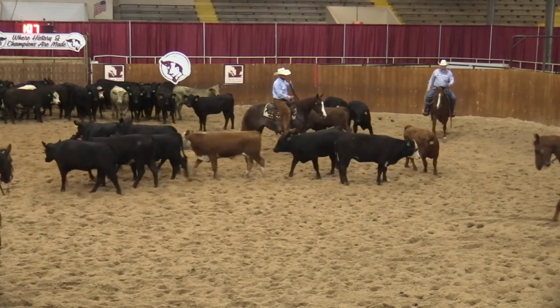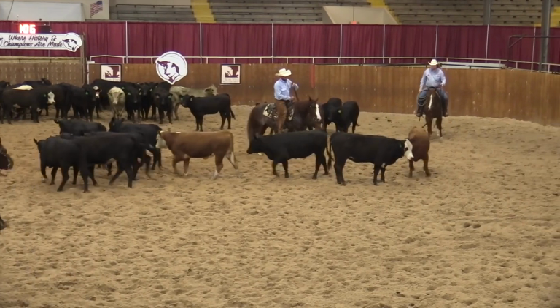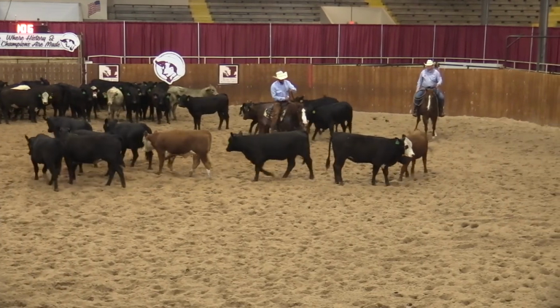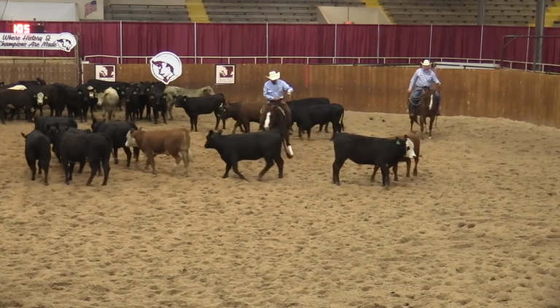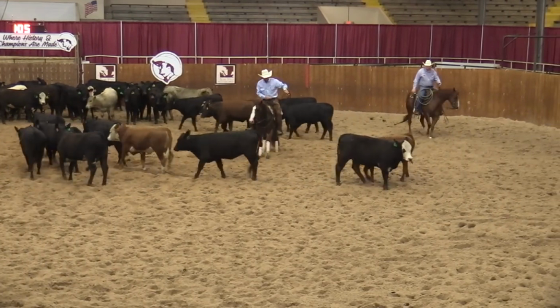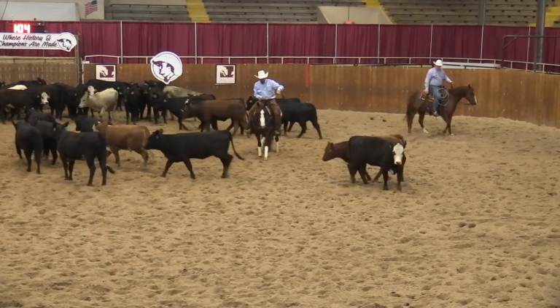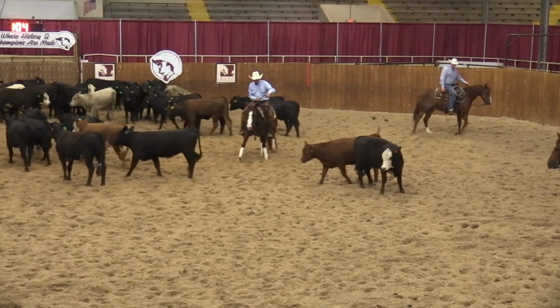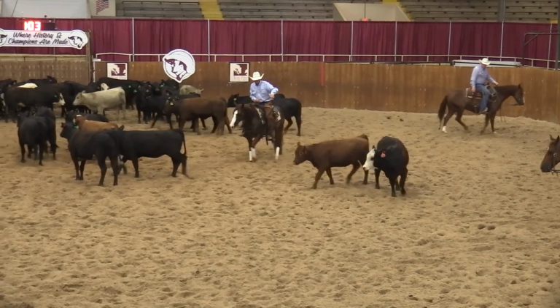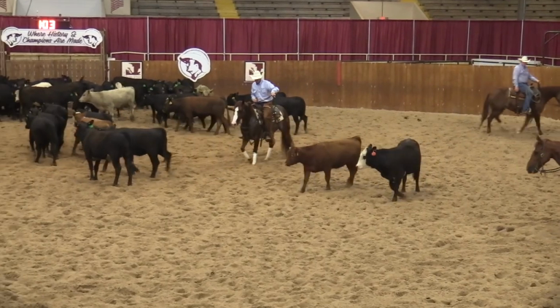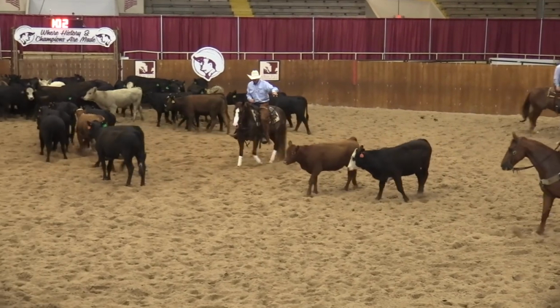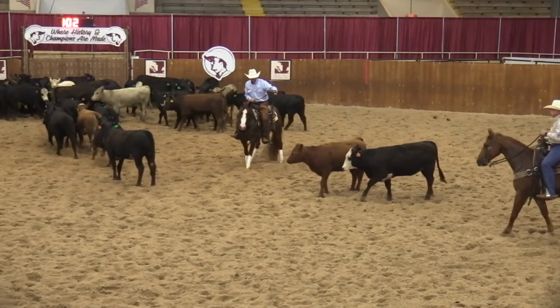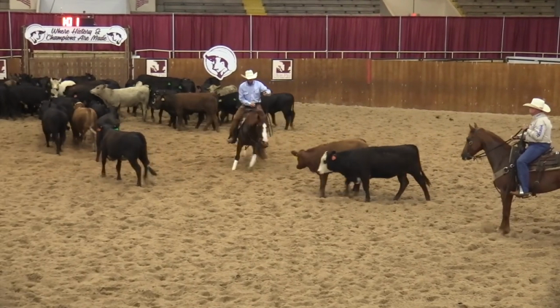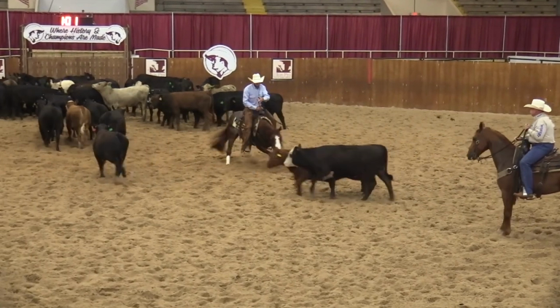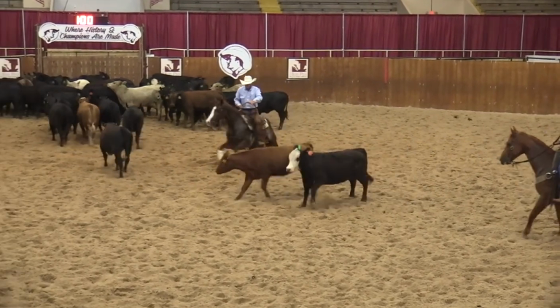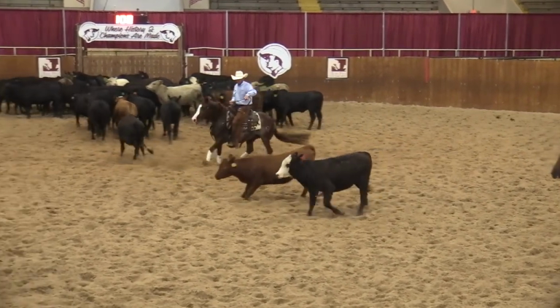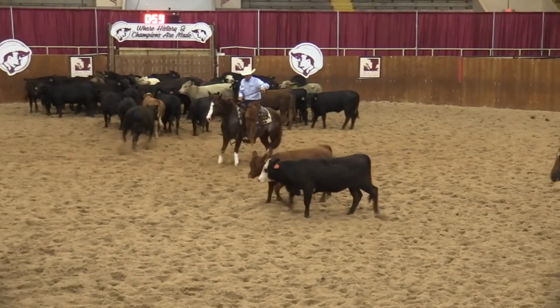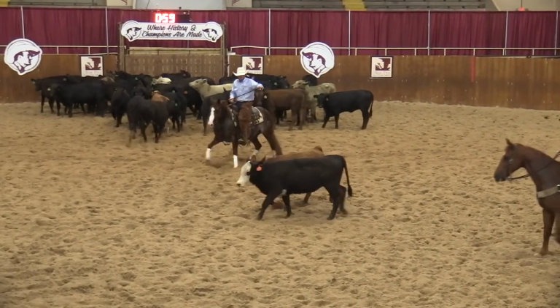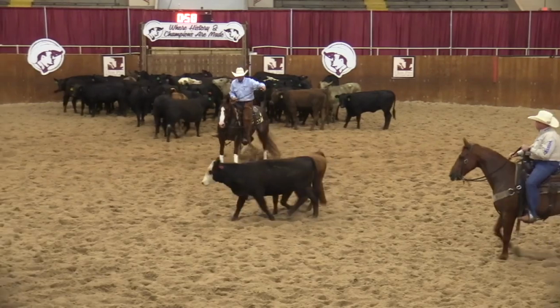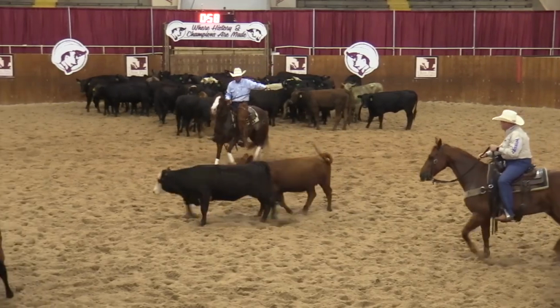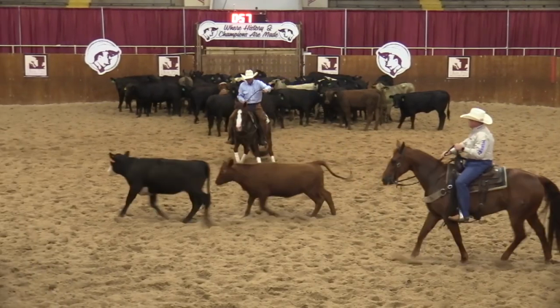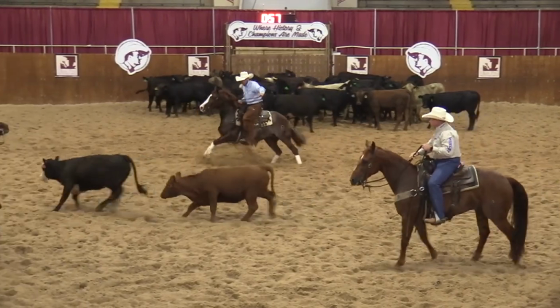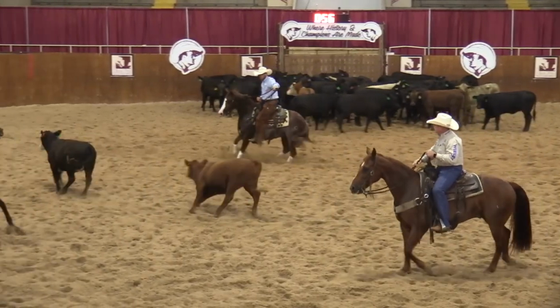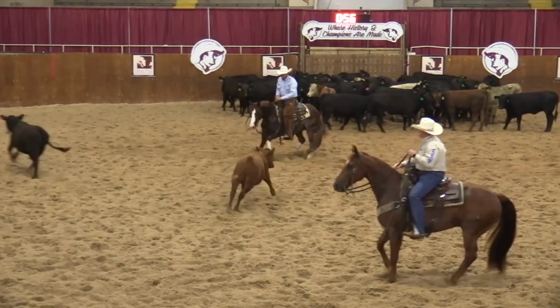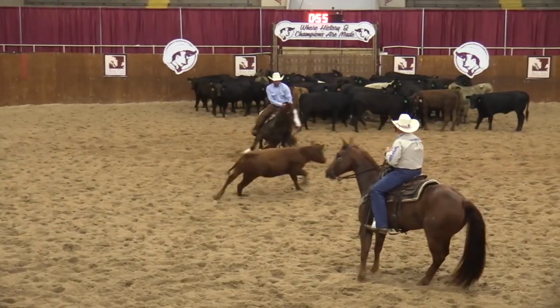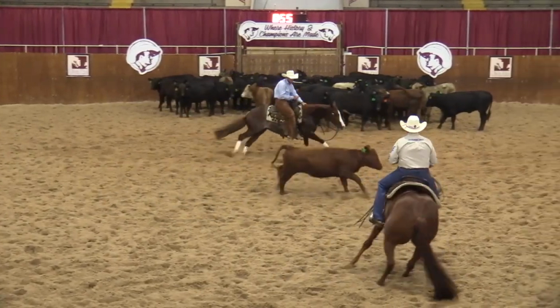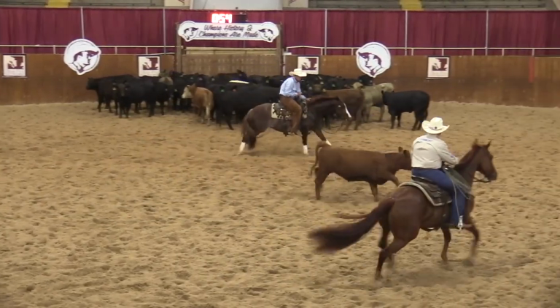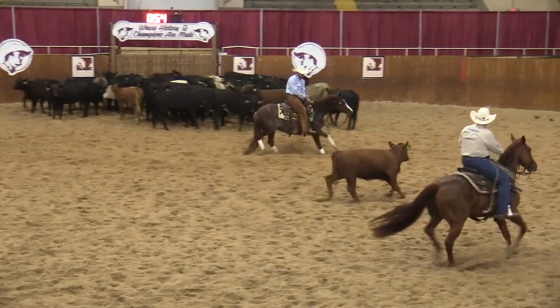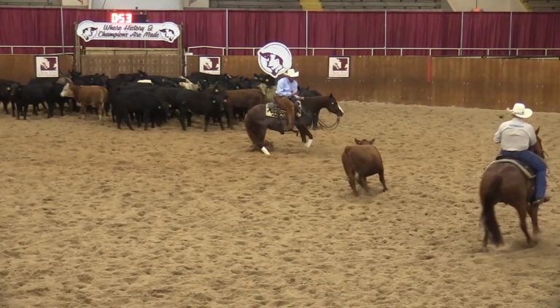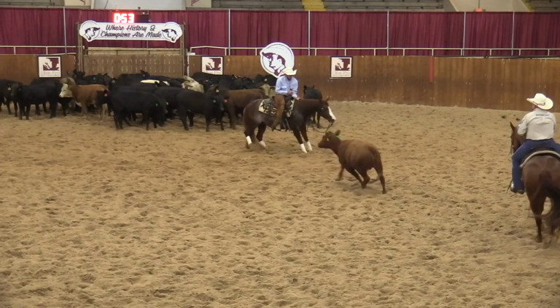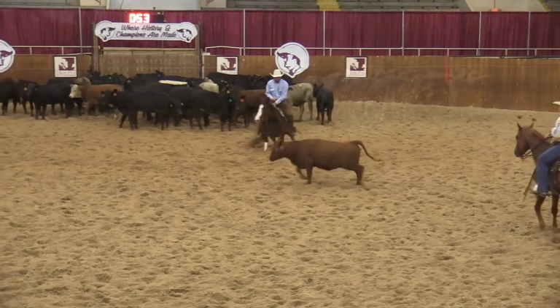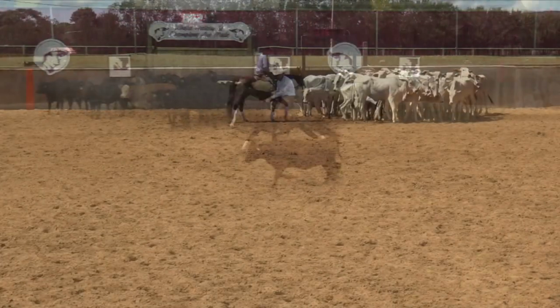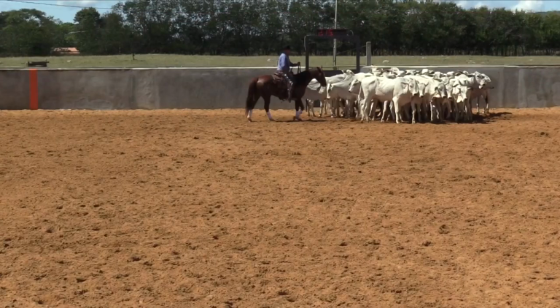This rider is stepping up into the flow of cattle. He wants to cut the red cow, but his horse kind of wants to leave with the black cow. He has to hold on to him for a while, so it would be just a check cut.